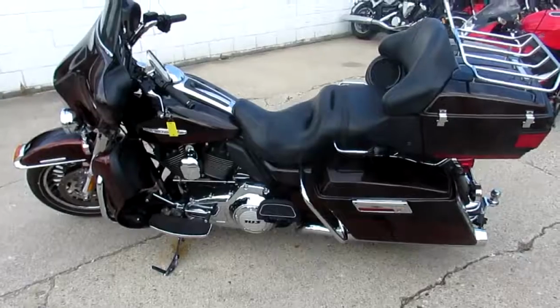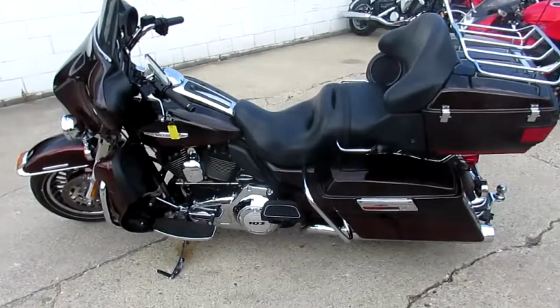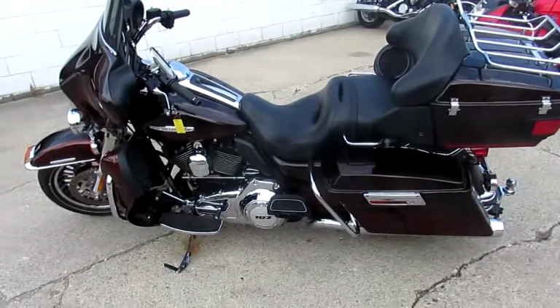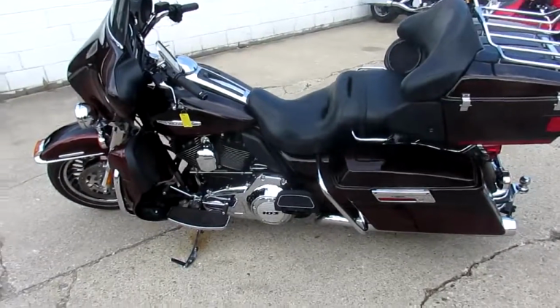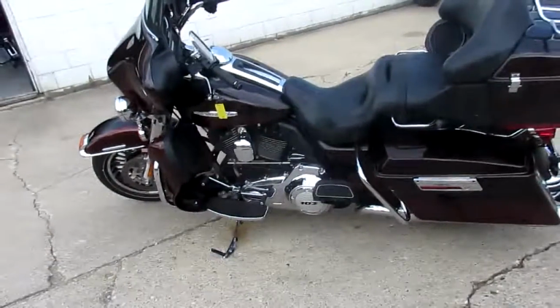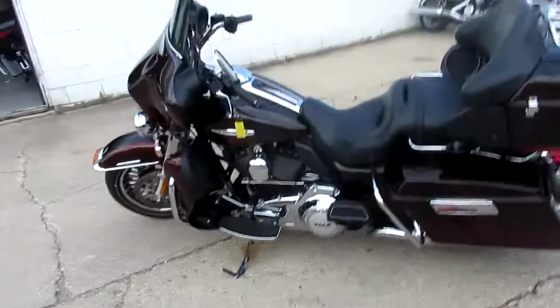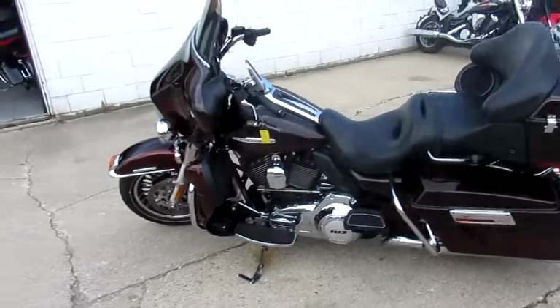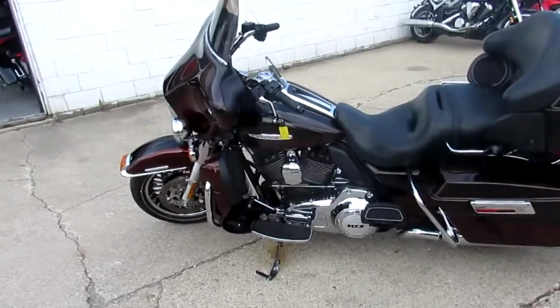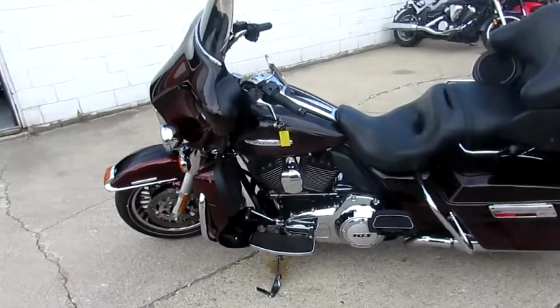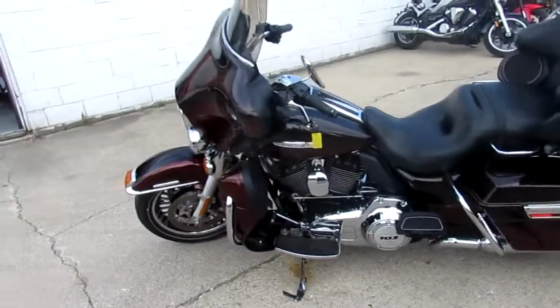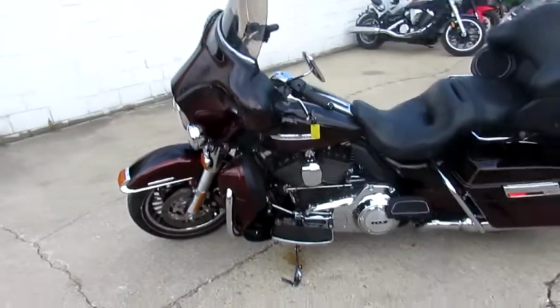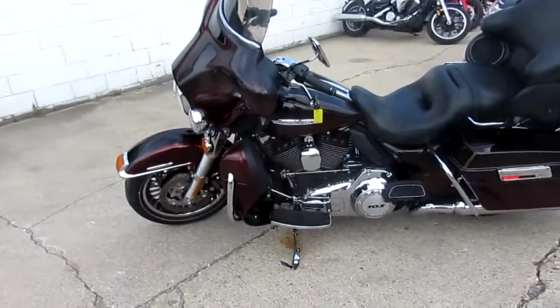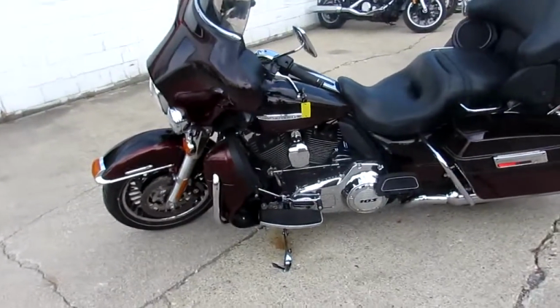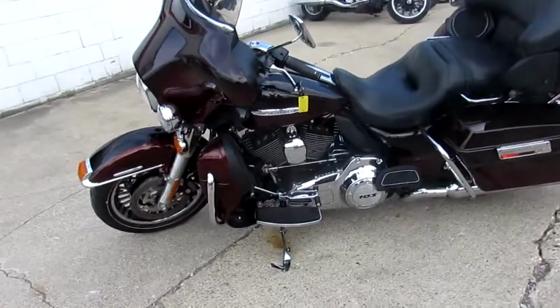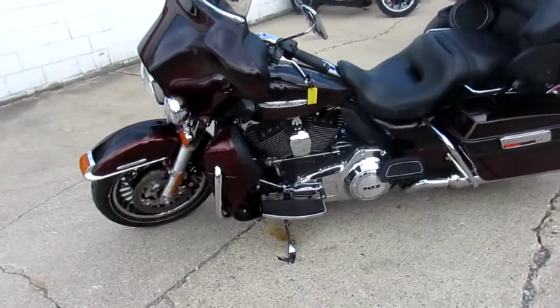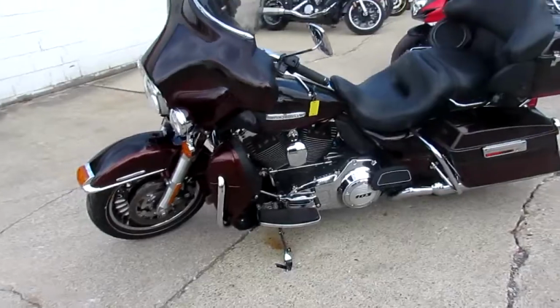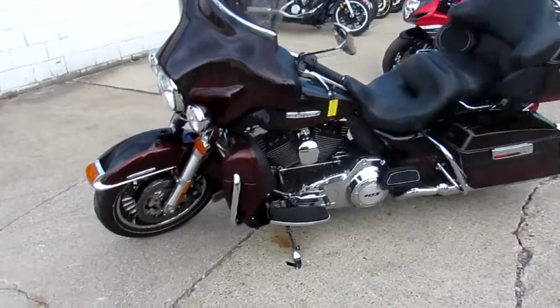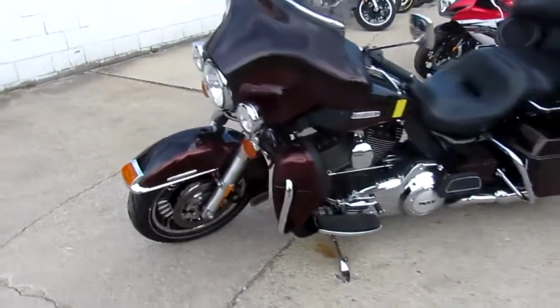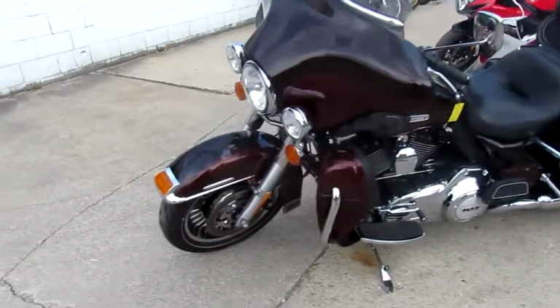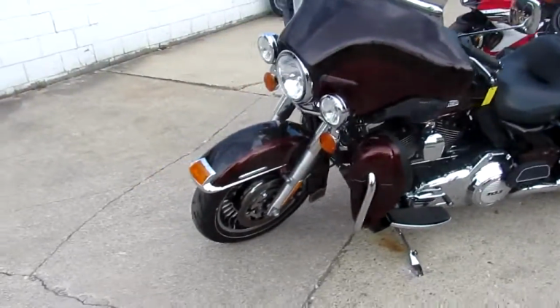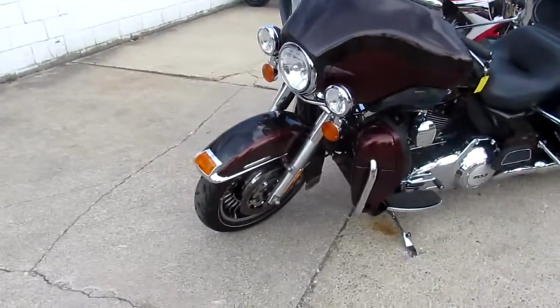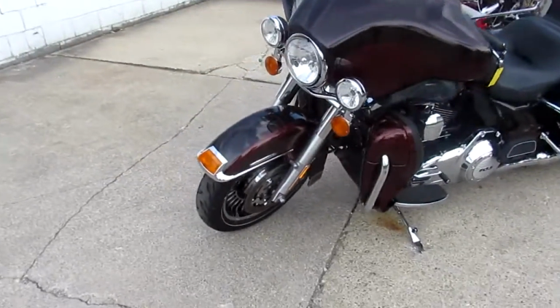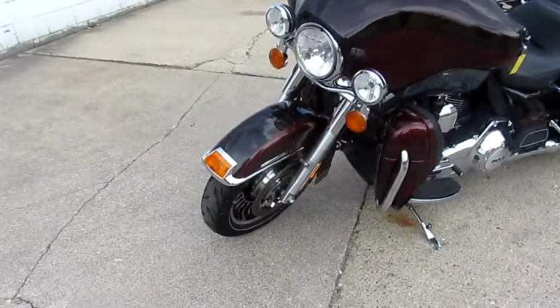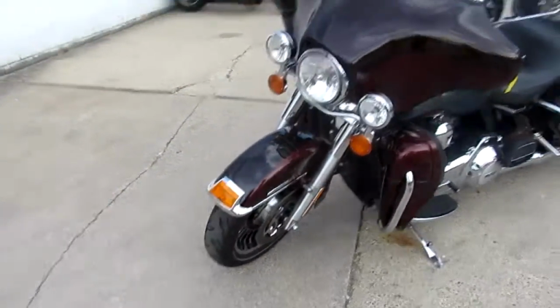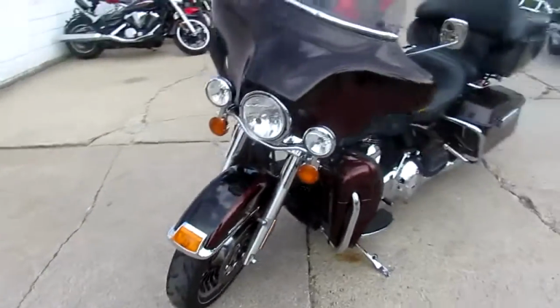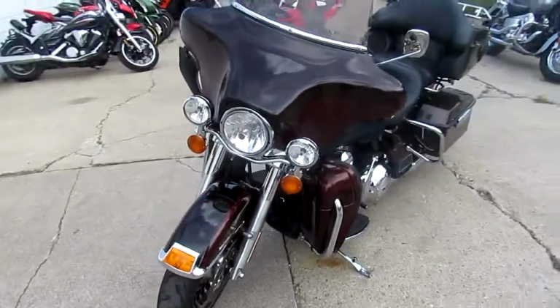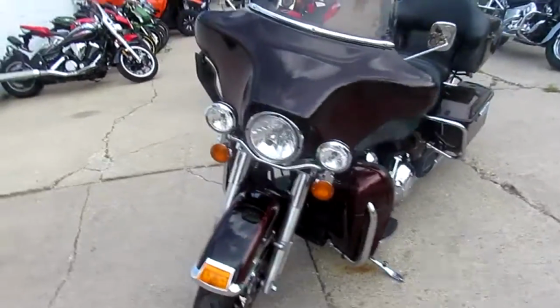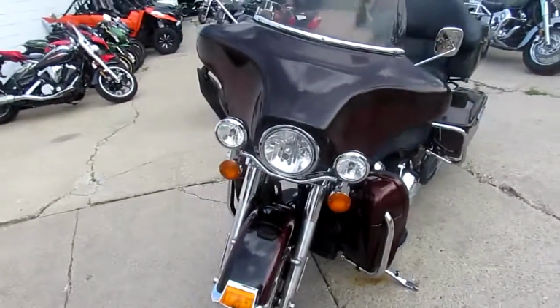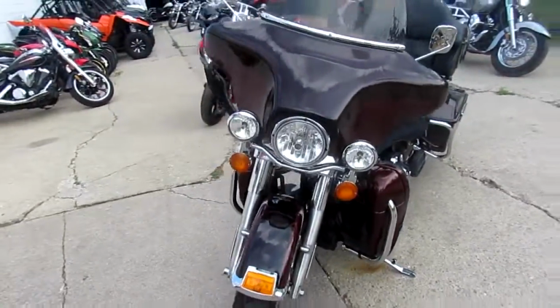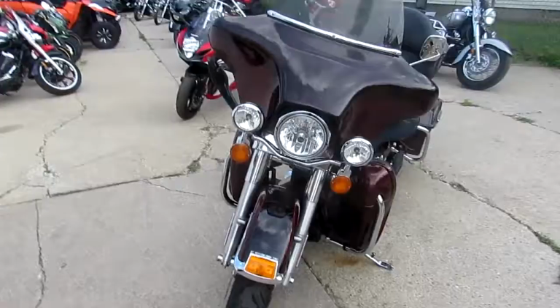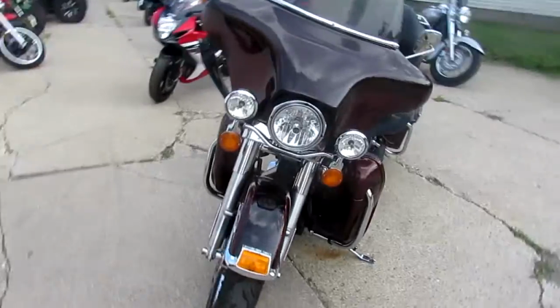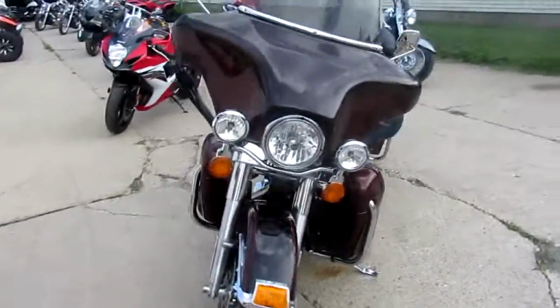Hey guys, it's Approval Powersports. We're knocking out some more videos on our used Harleys. We just got two semi-loads in. This is a 2011 Harley-Davidson Ultra Classic. We got this thing priced right — $12,900.